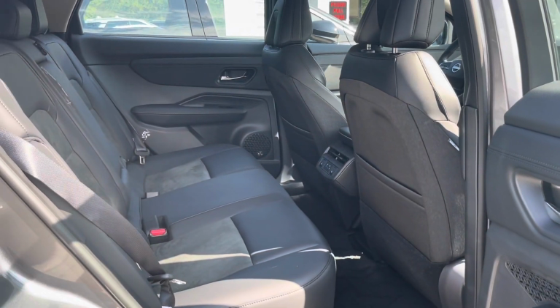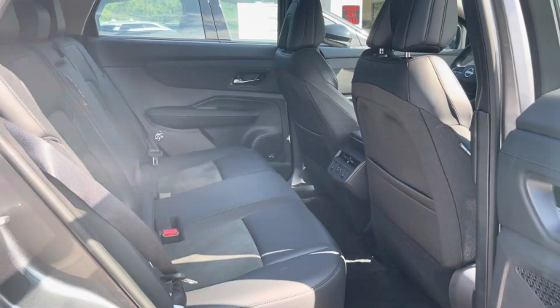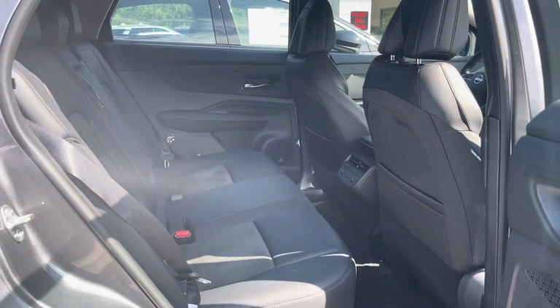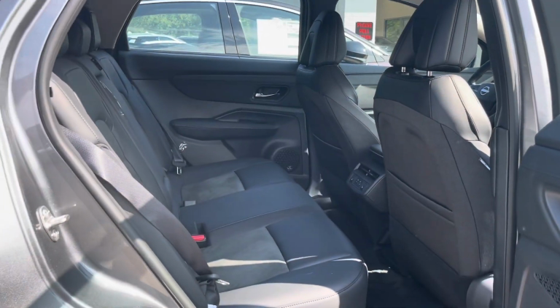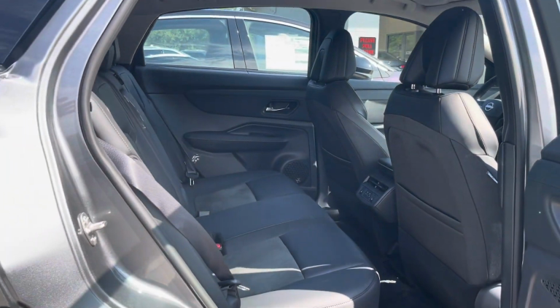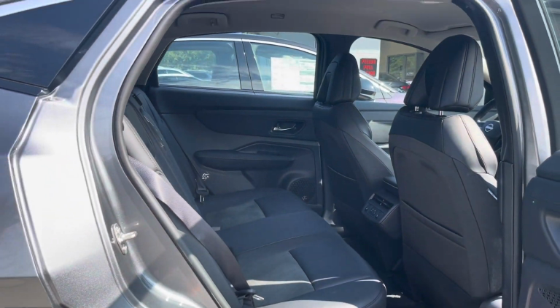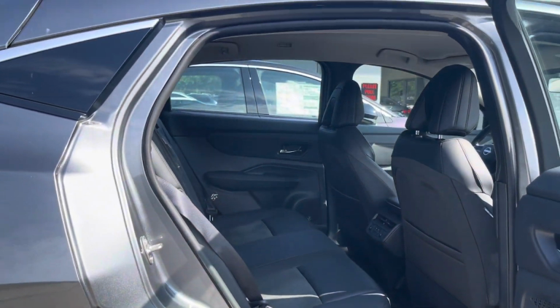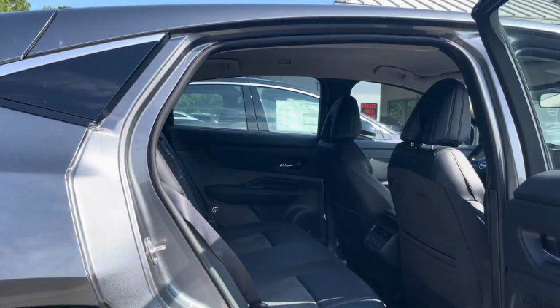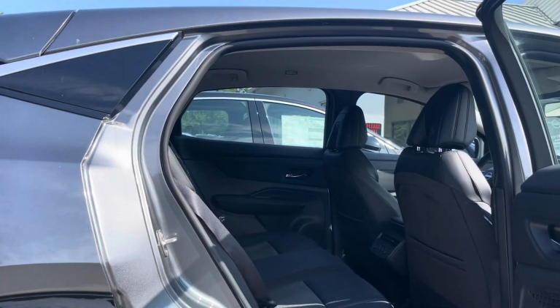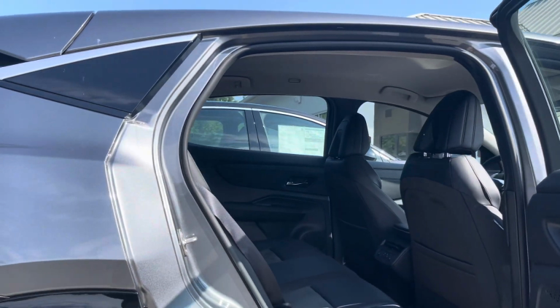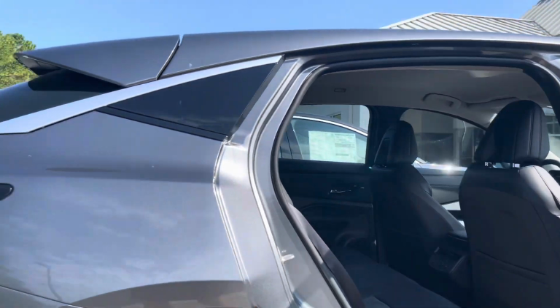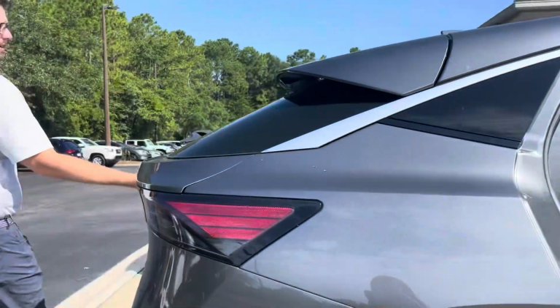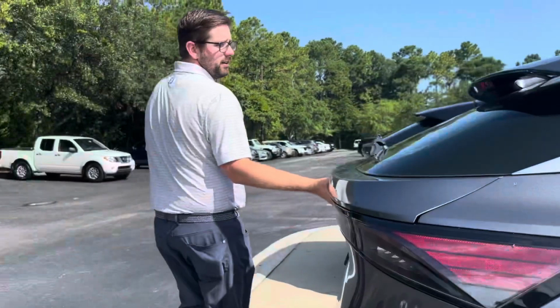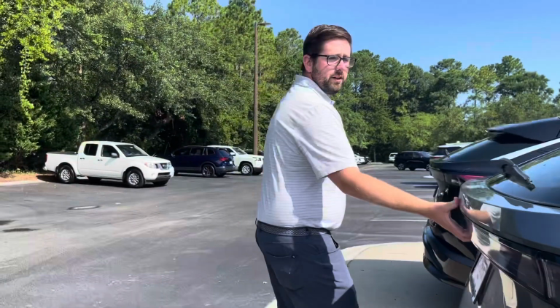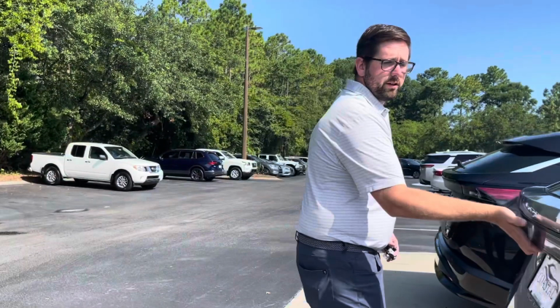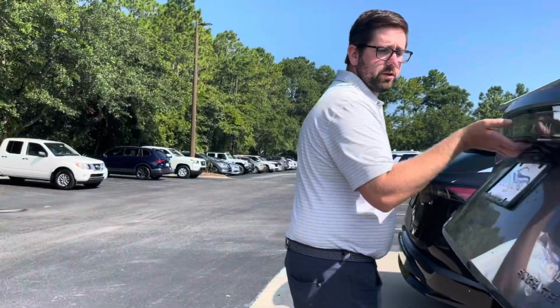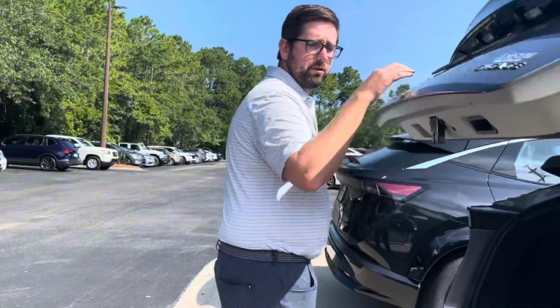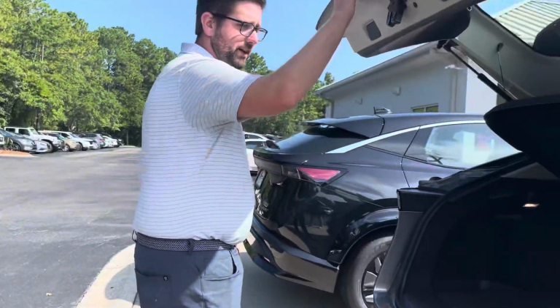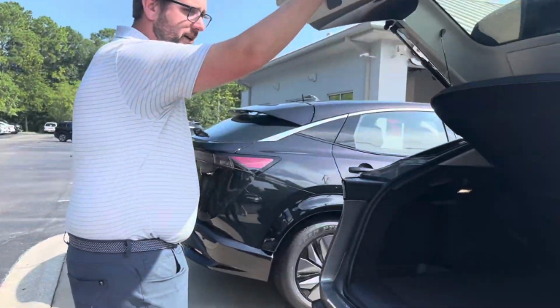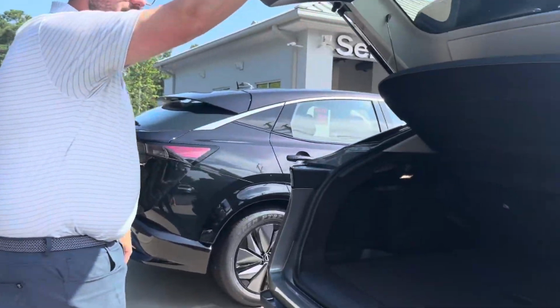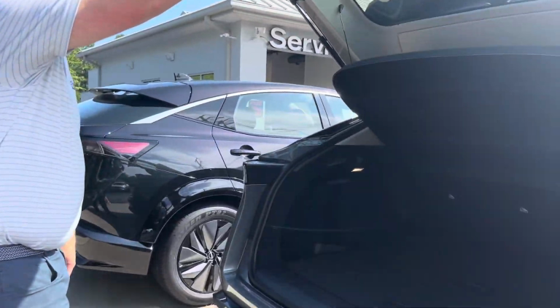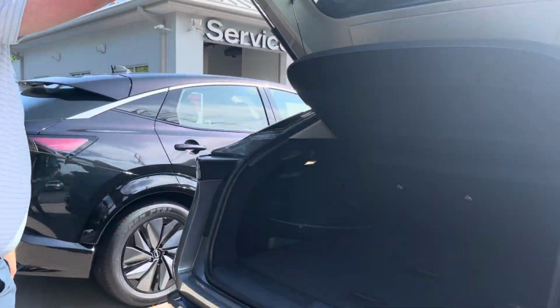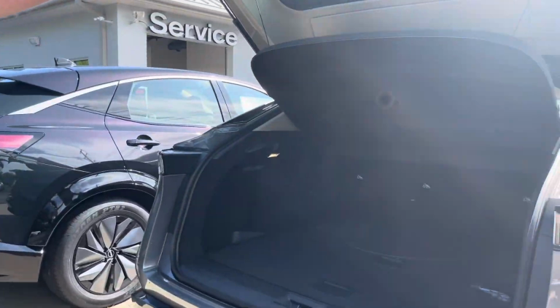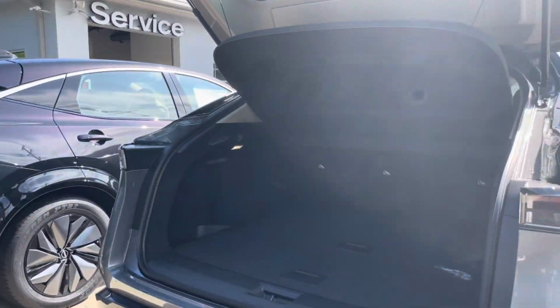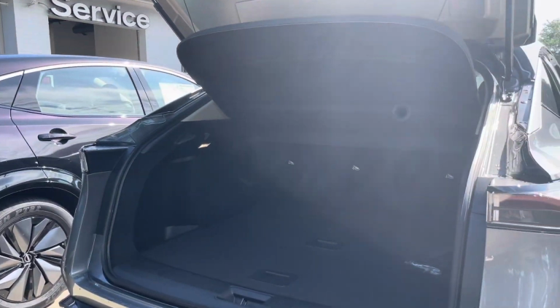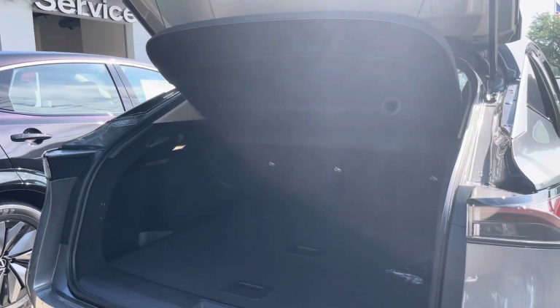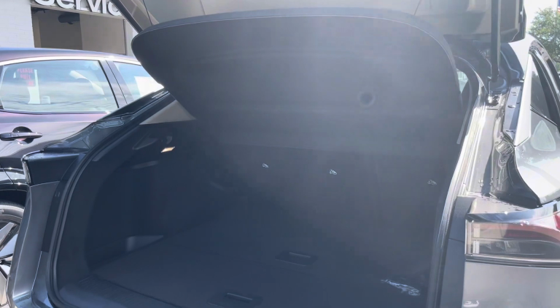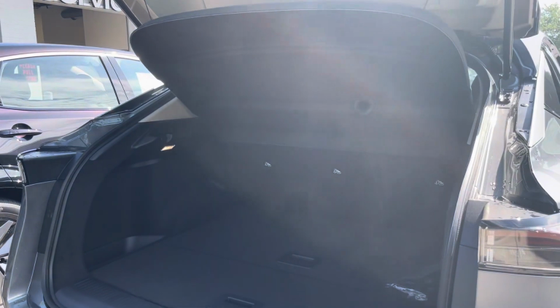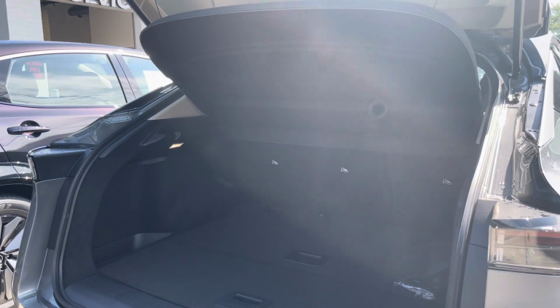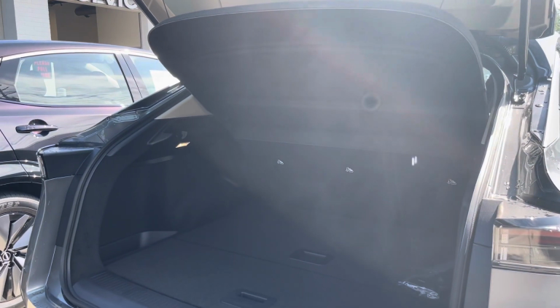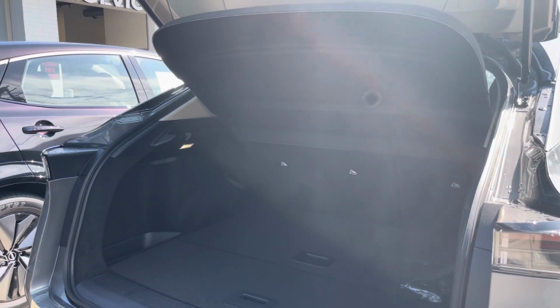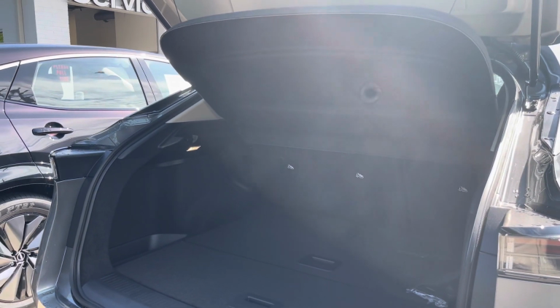Now this one does not have a moonroof or anything. If you work your way to the back, you'll also notice a manual liftgate. There are a couple of things like that to help conserve battery range — the fewer power-consuming features, the better.